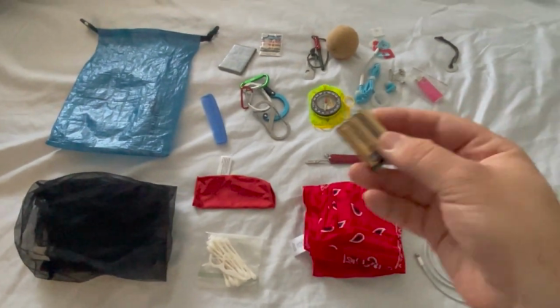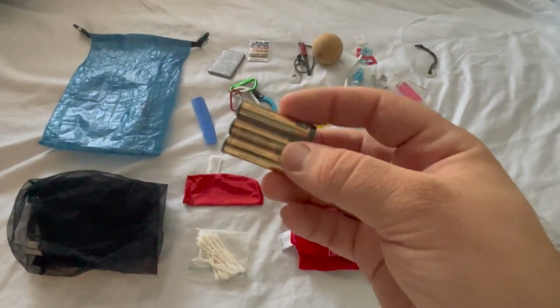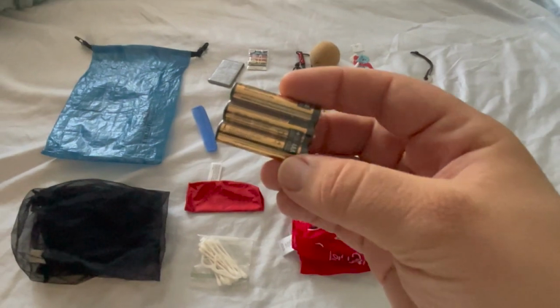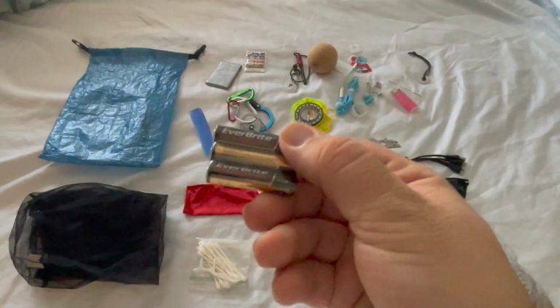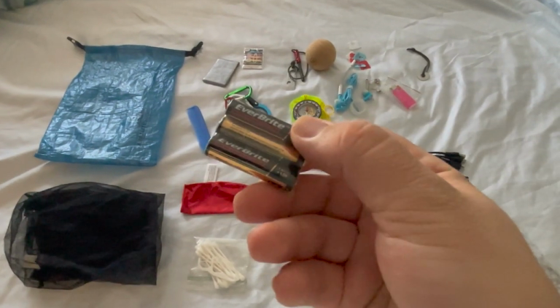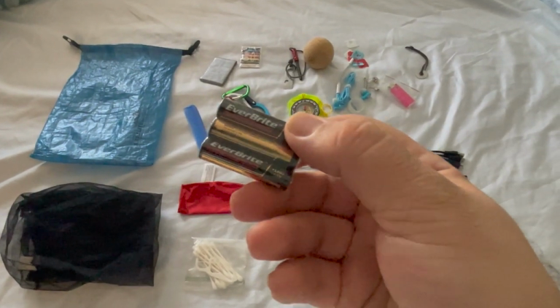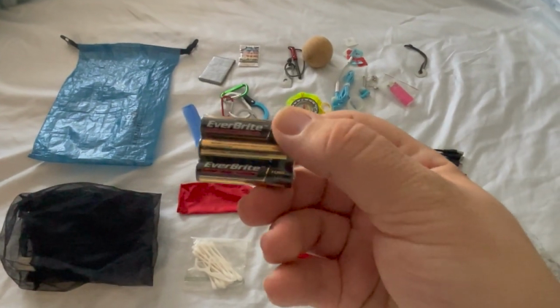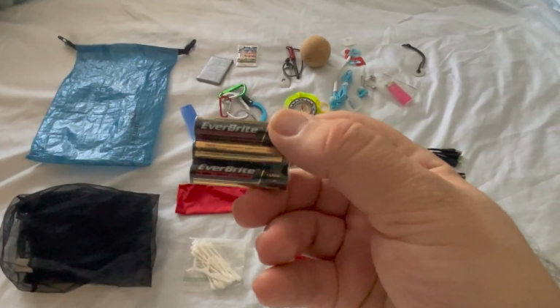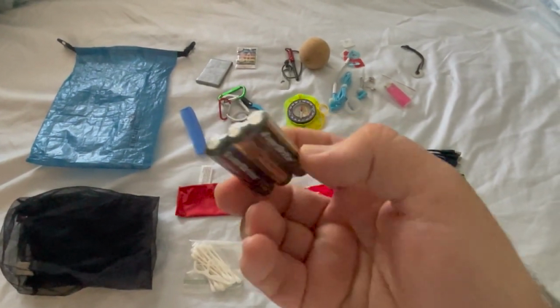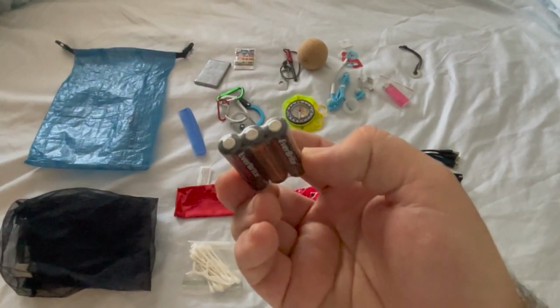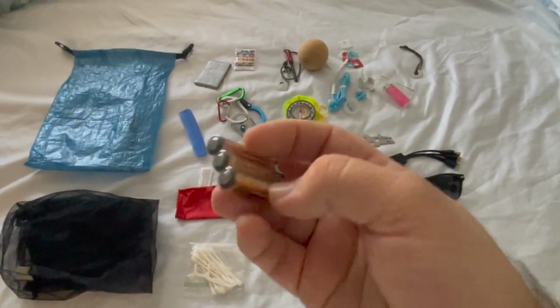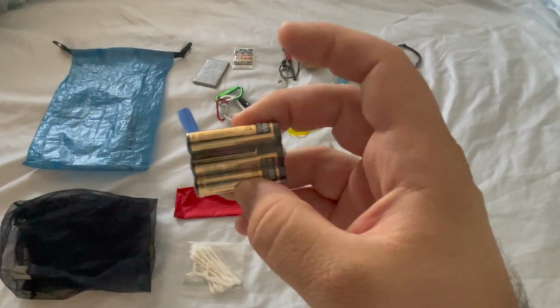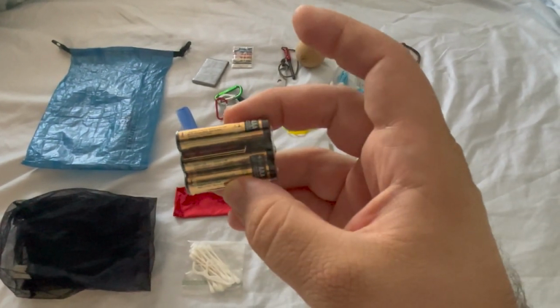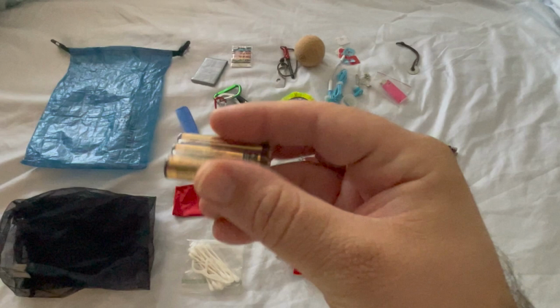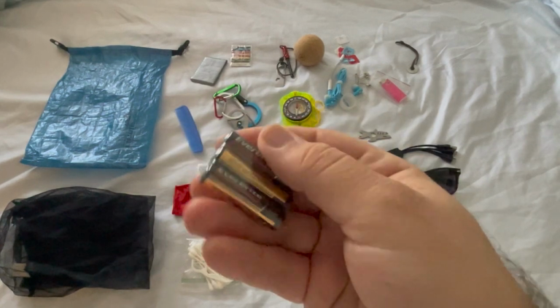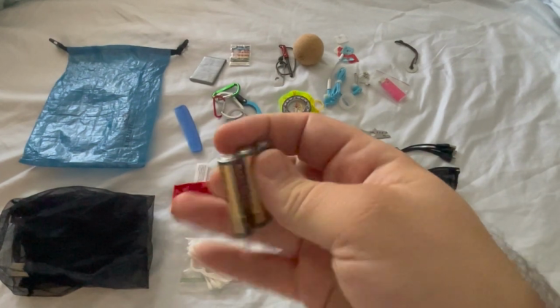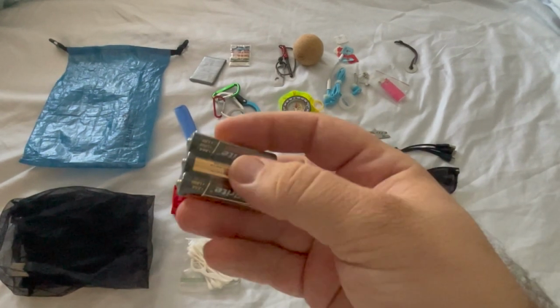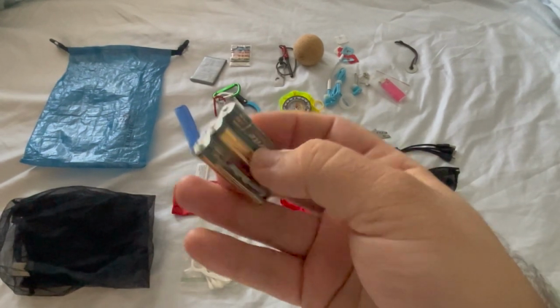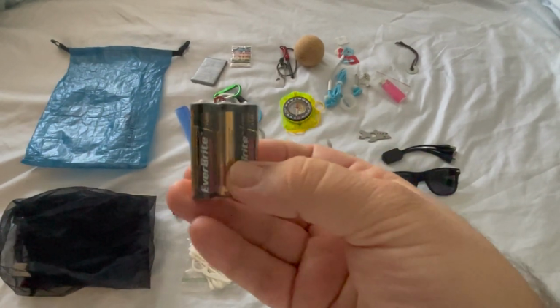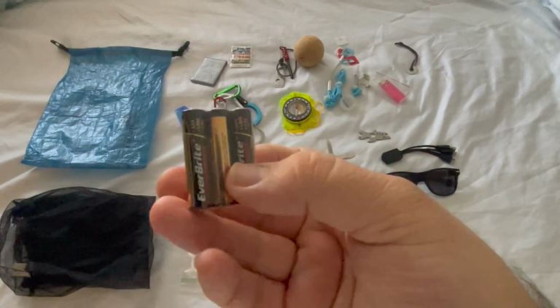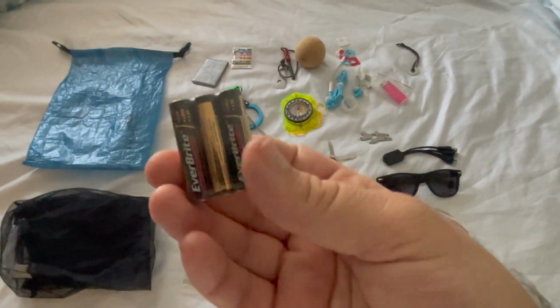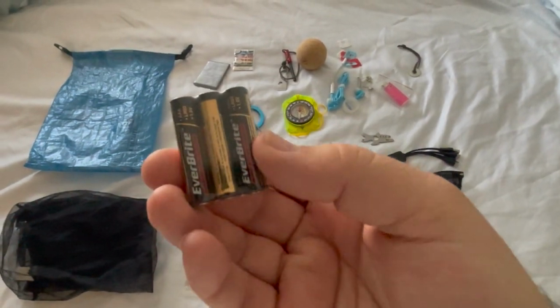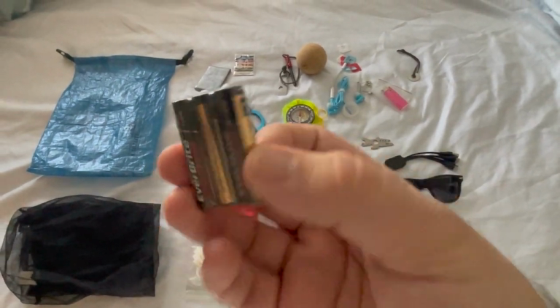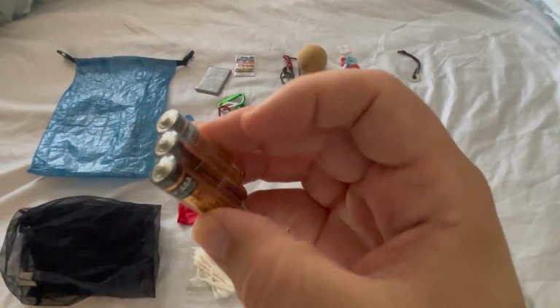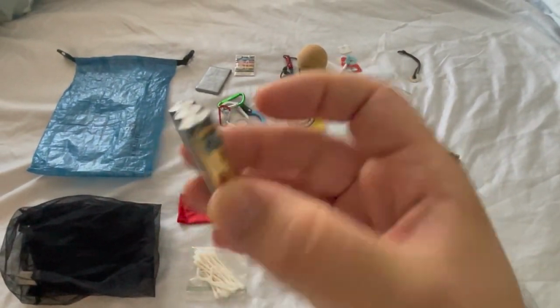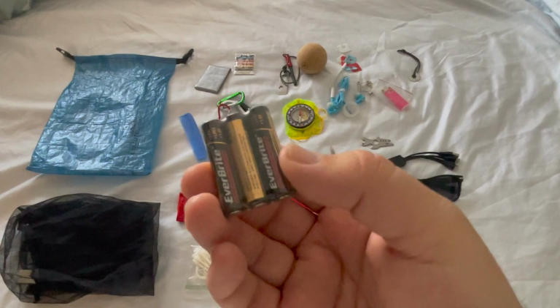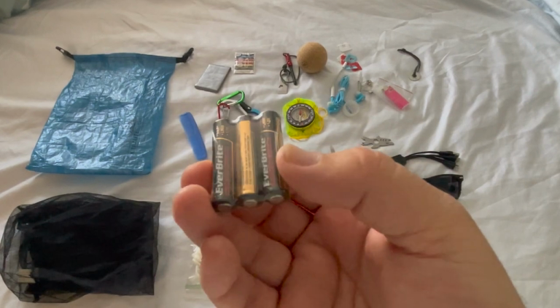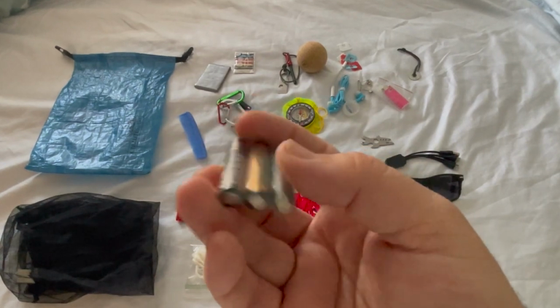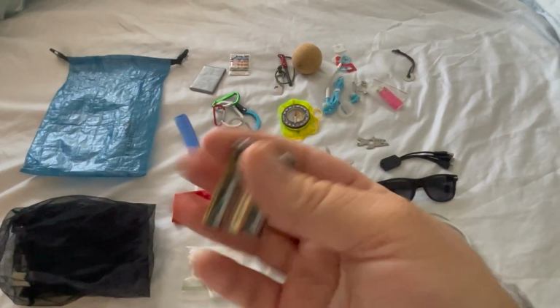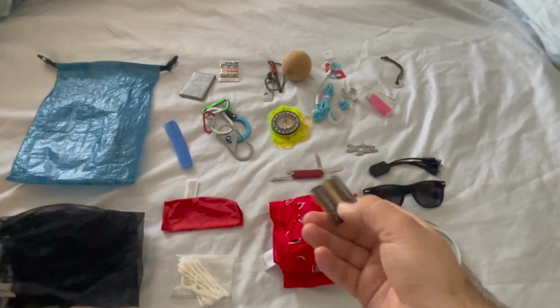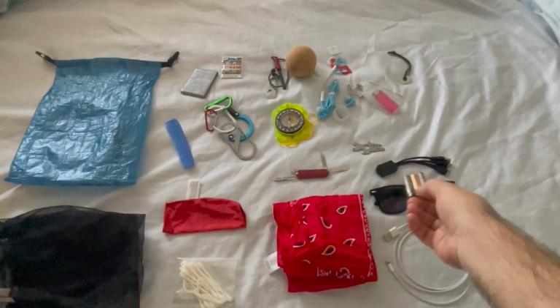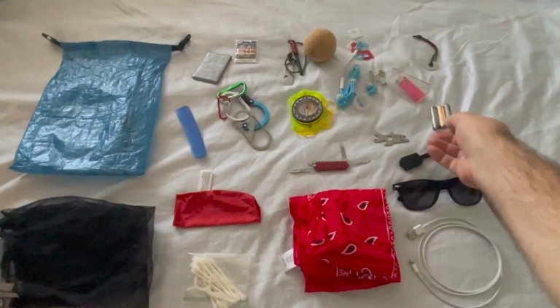Many of my electronics take AAA batteries, so I have a set that came with something I bought recently — a three-pack, the most I'll use in any device — and I threw it in my bag just in case.